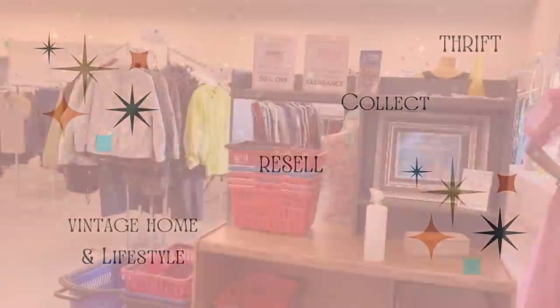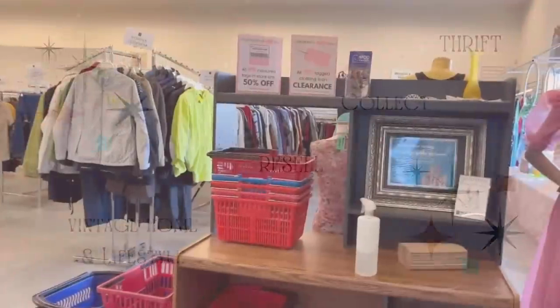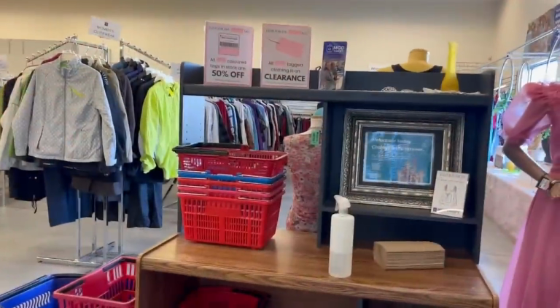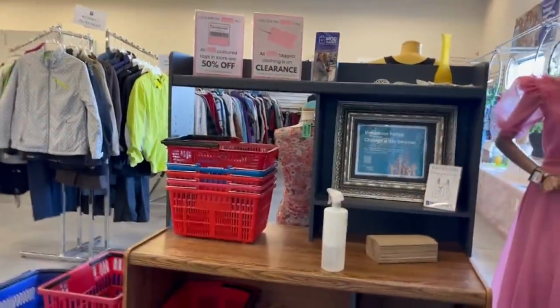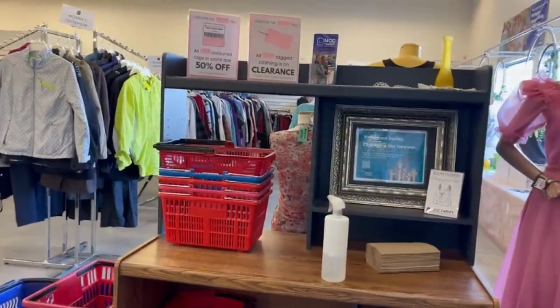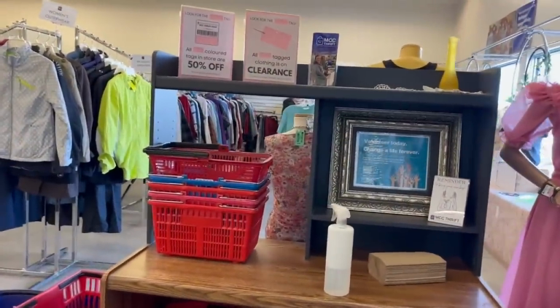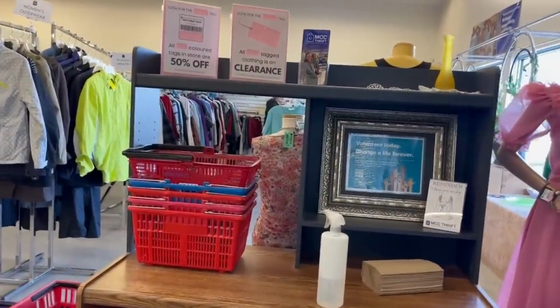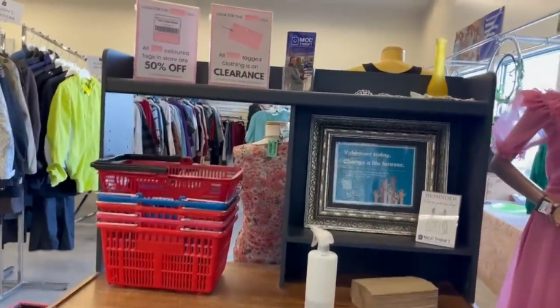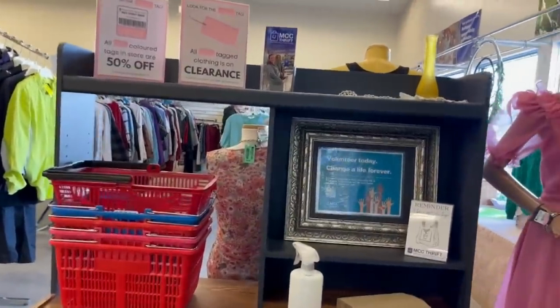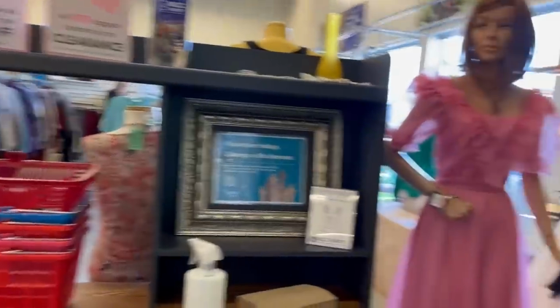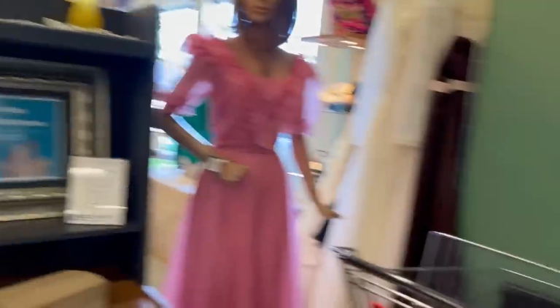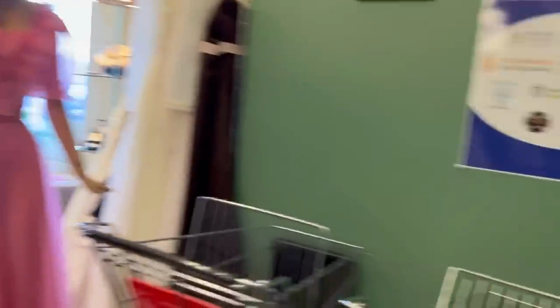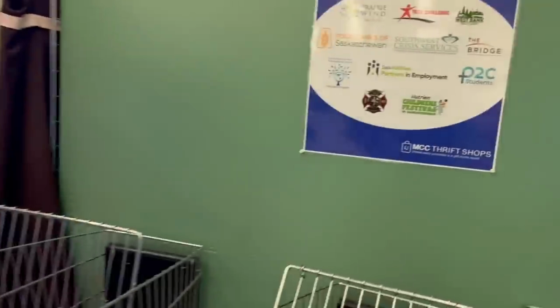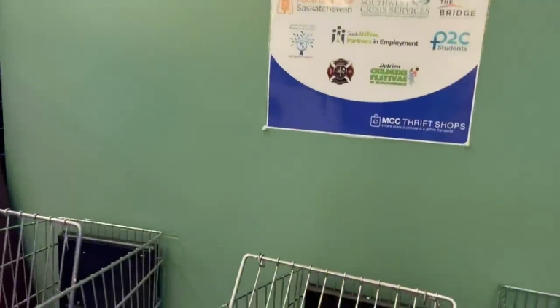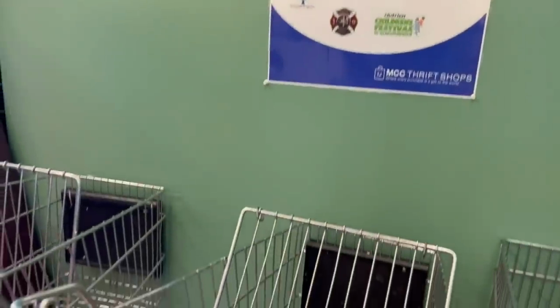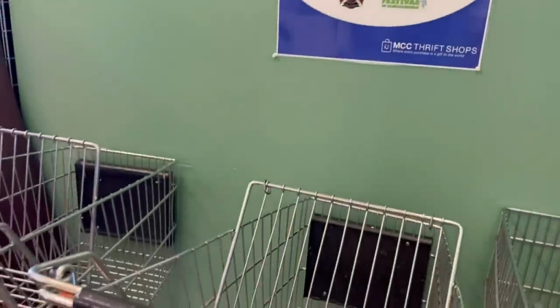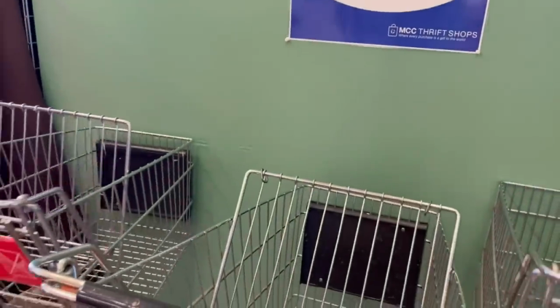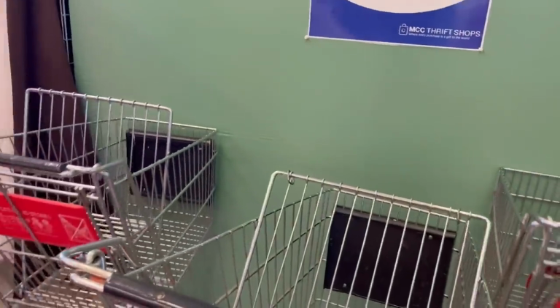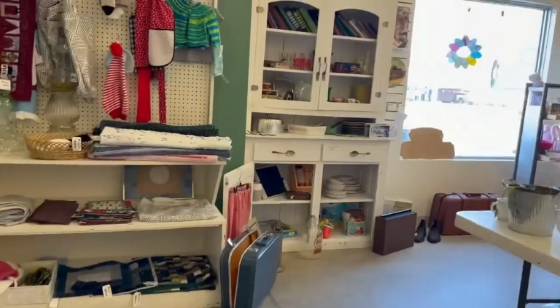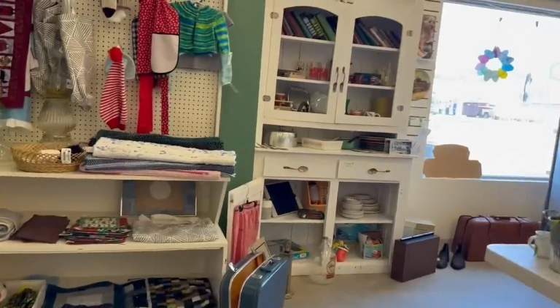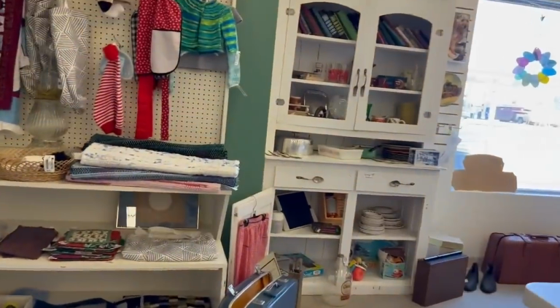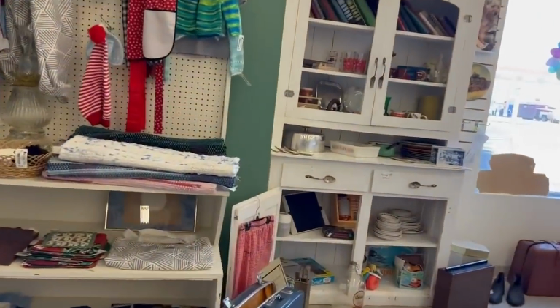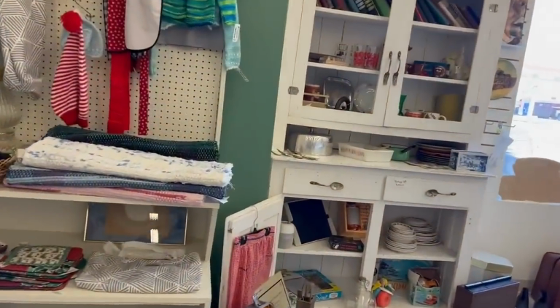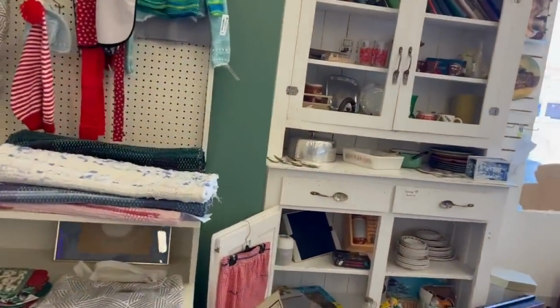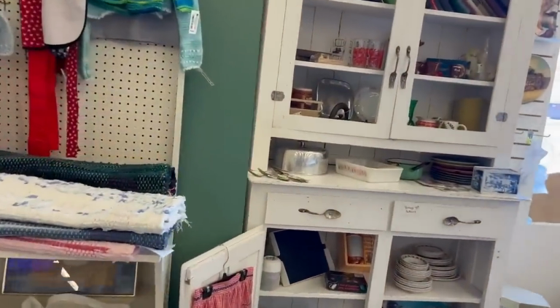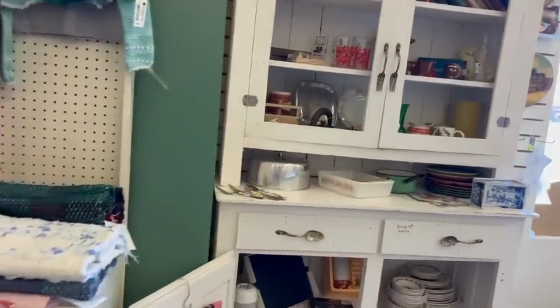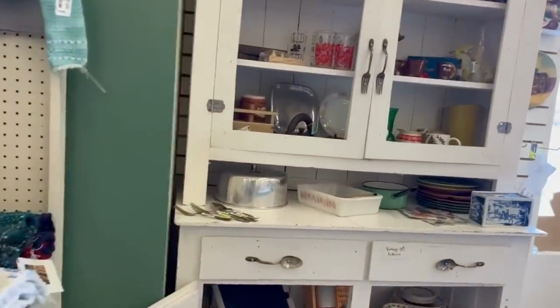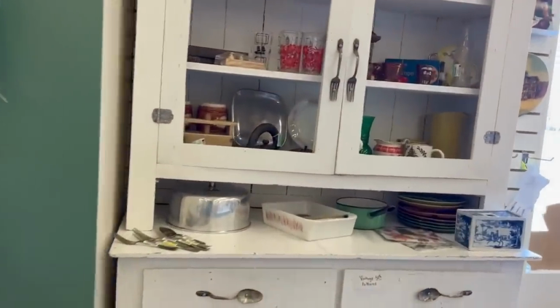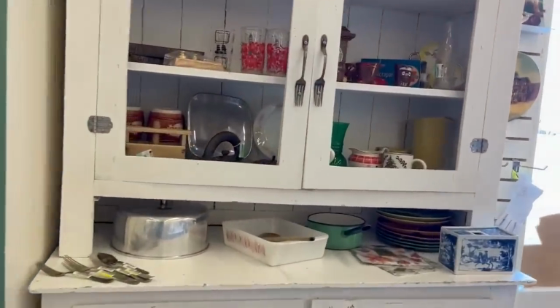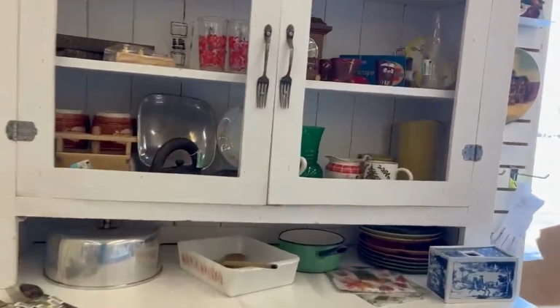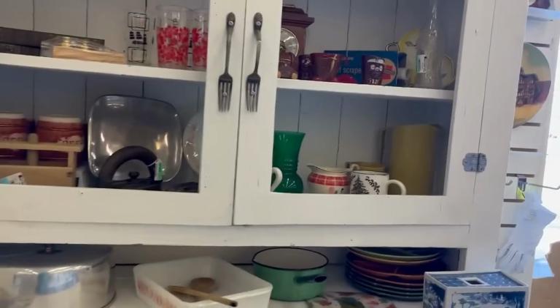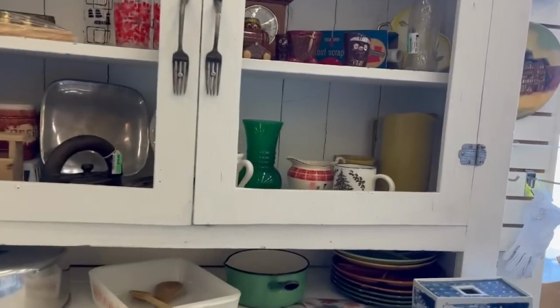All pink tags are 50% off — I'm going to try not to forget that. I'm going to check out my favorite little vintage section.